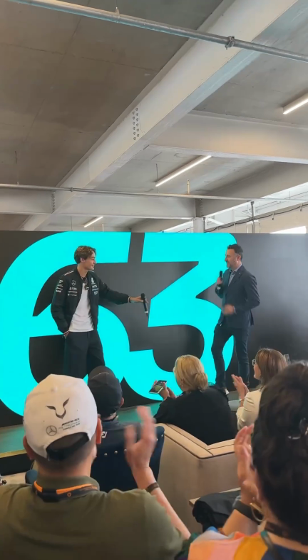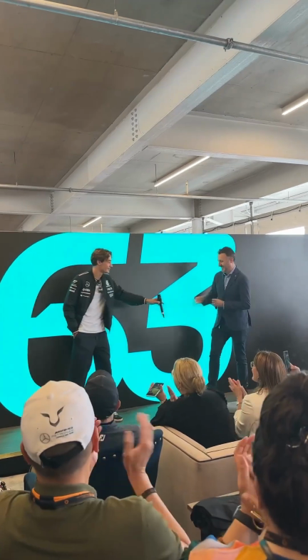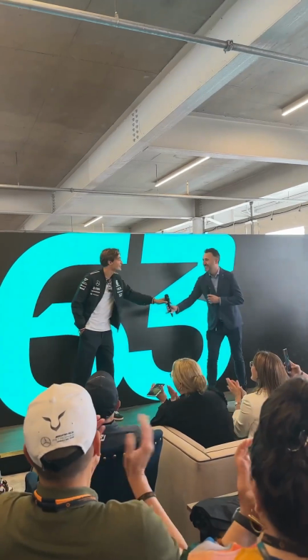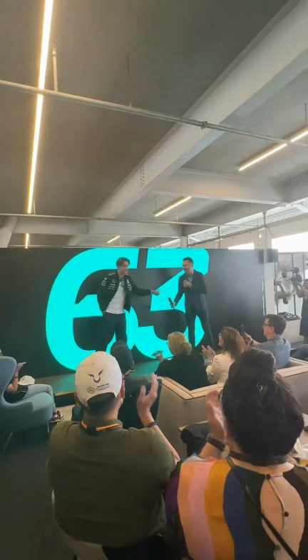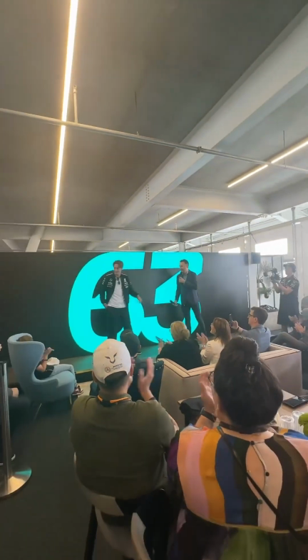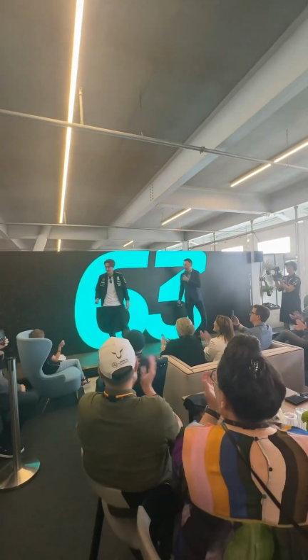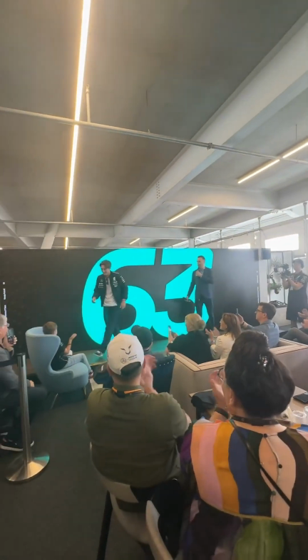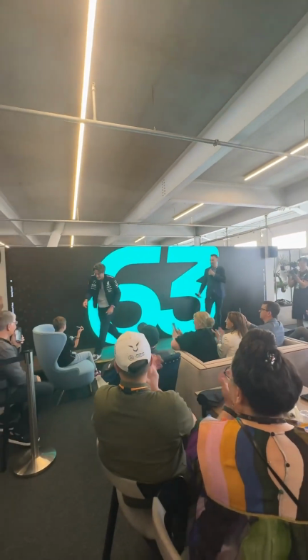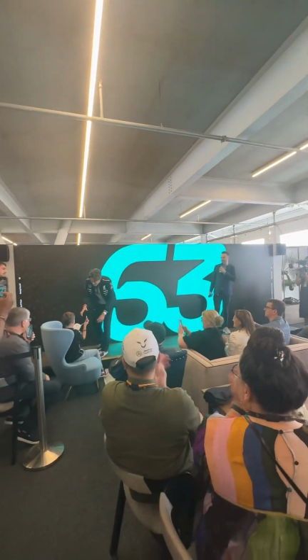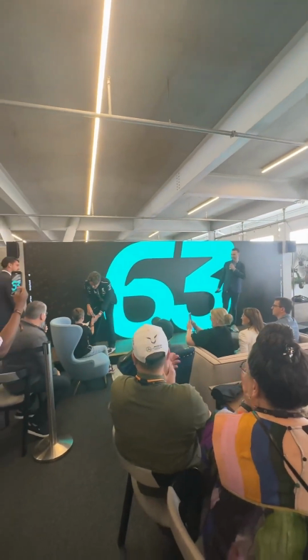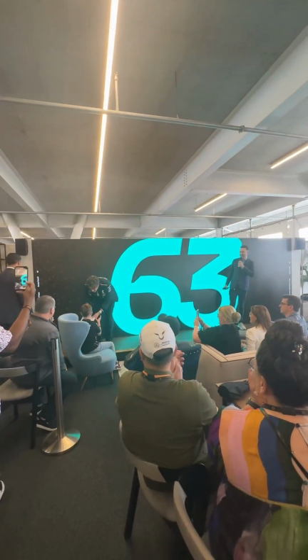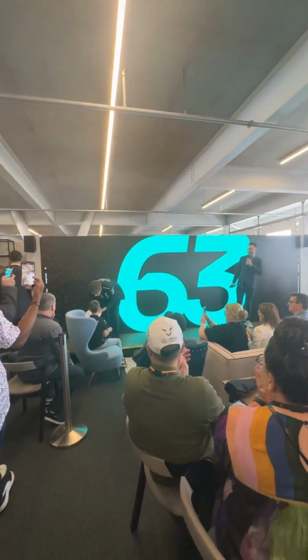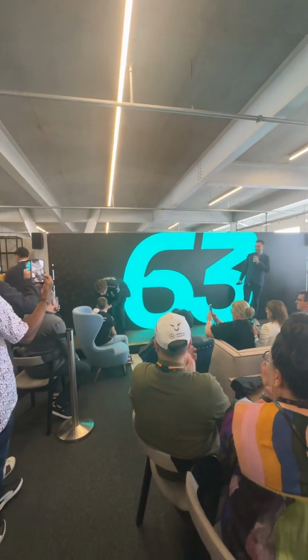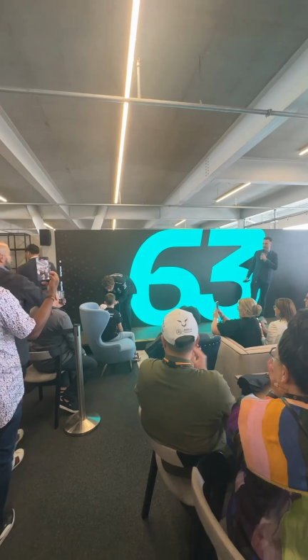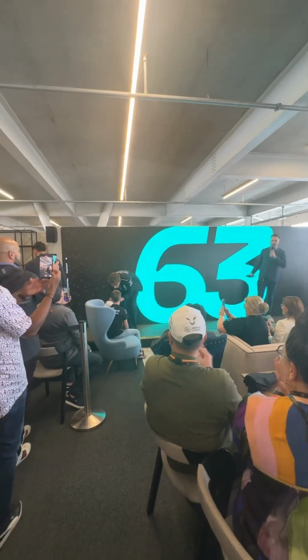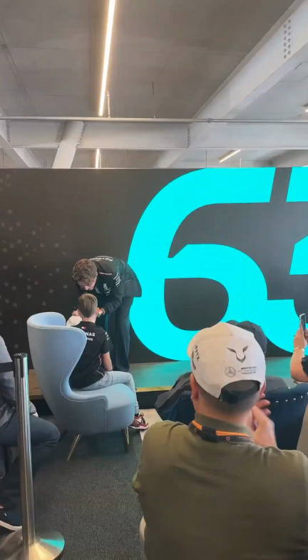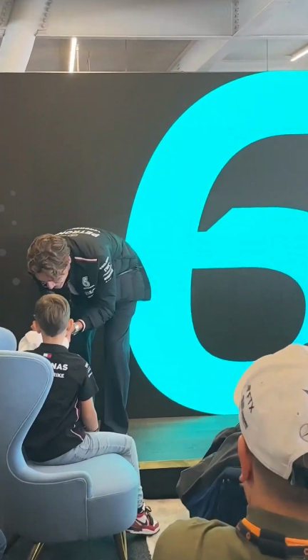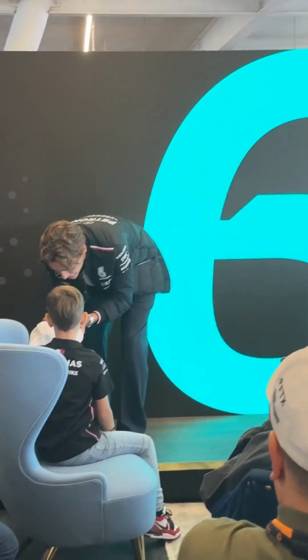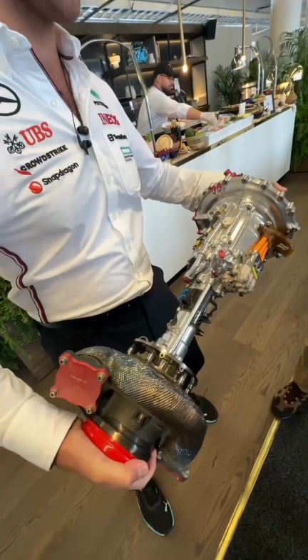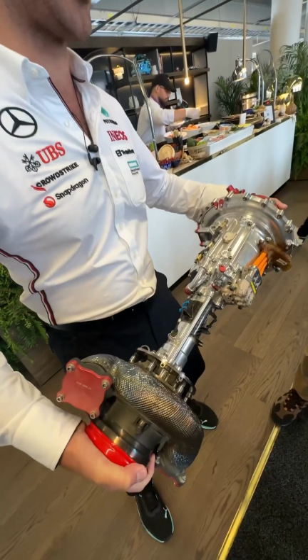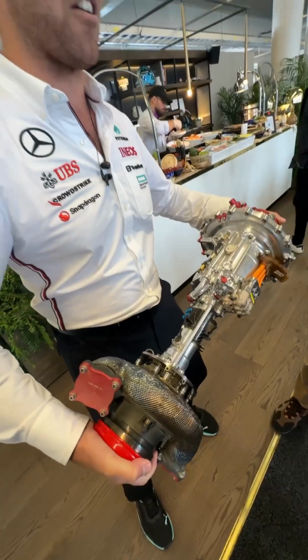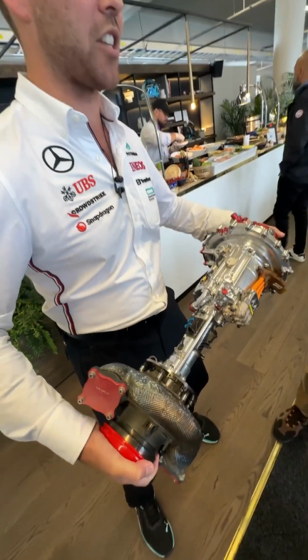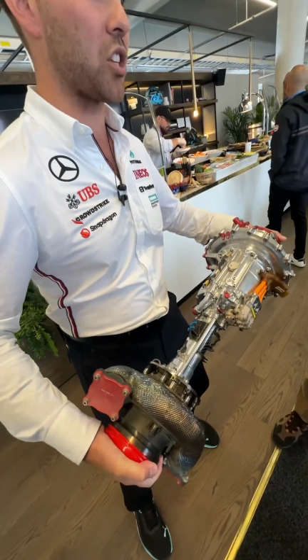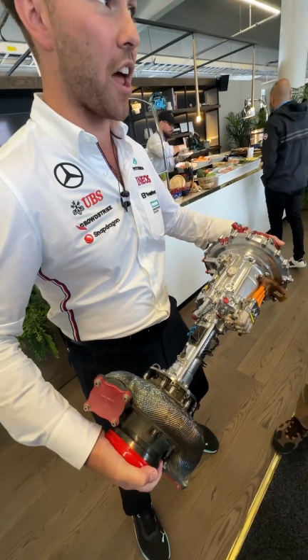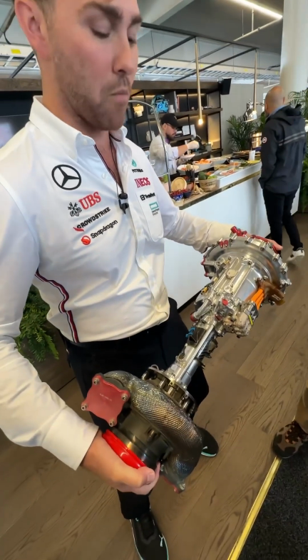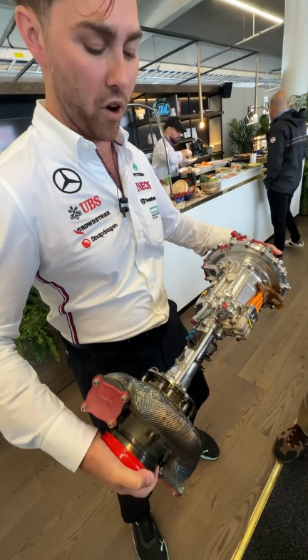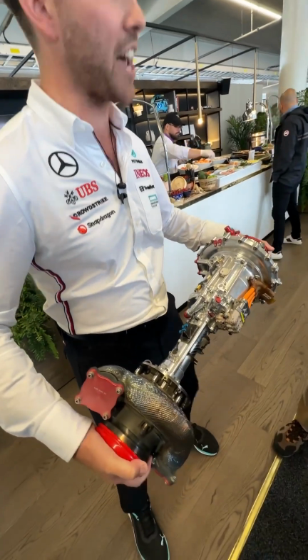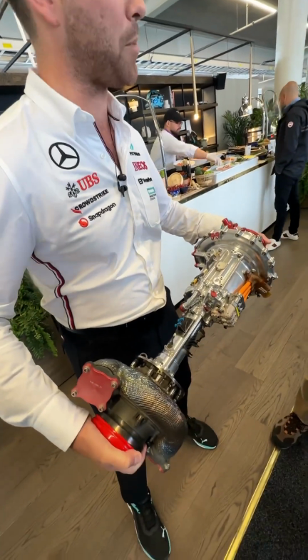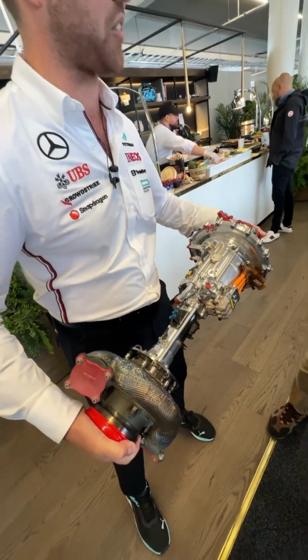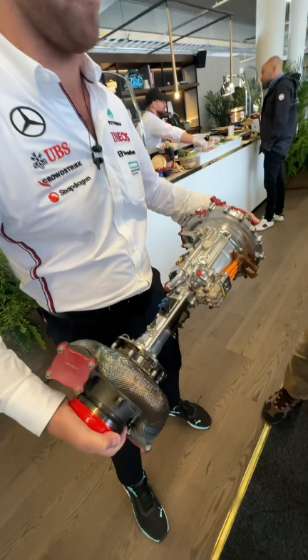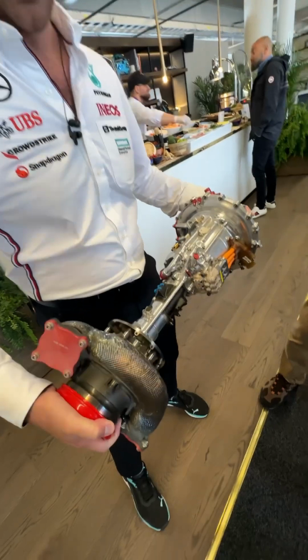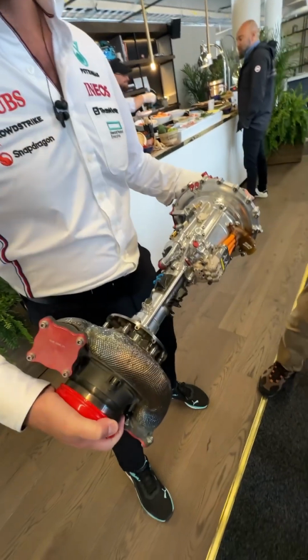Then he had to go and get ready for the race, but was kind enough to stop and sign this kid's hat who had been waiting for him all morning. And then this guy came over and showed us this incredibly complex power recovery system.